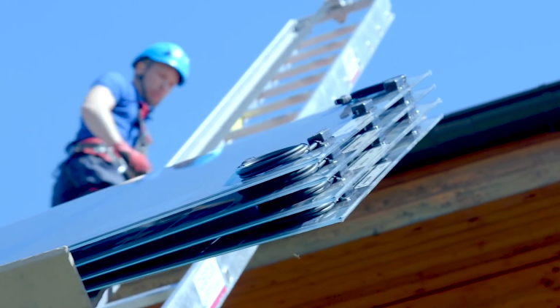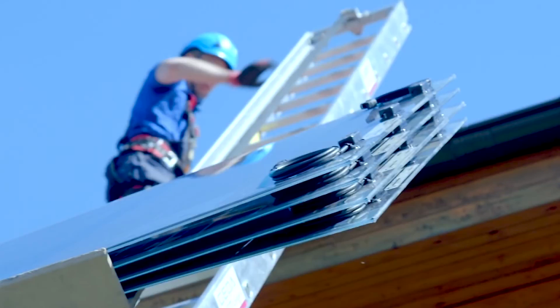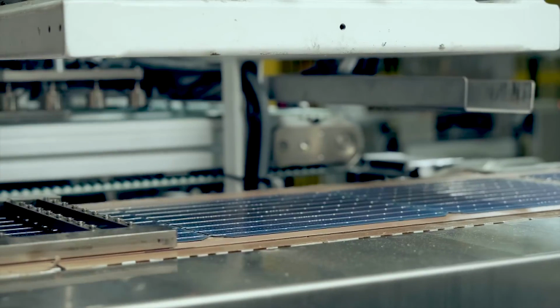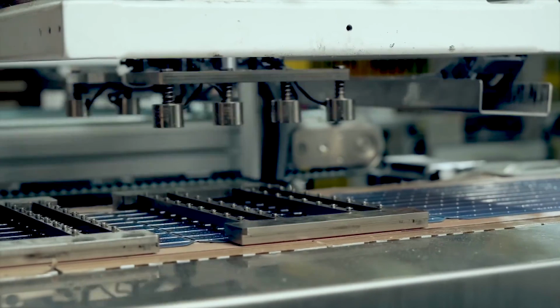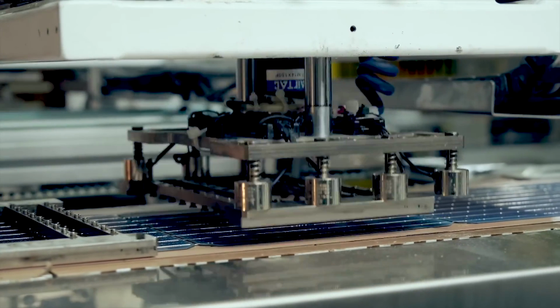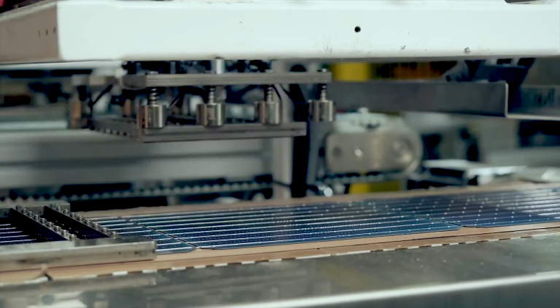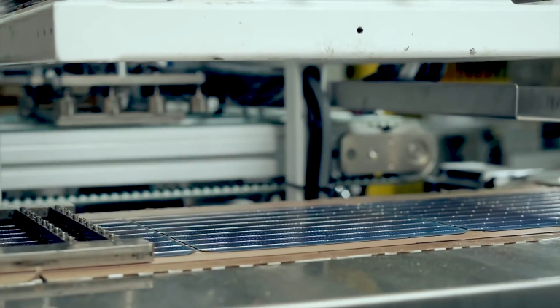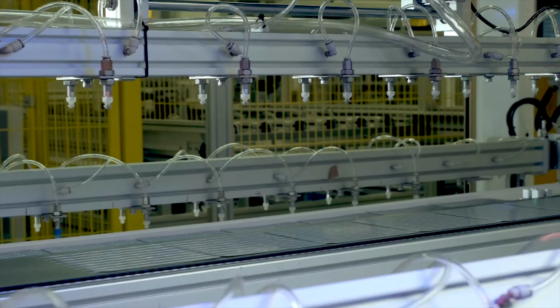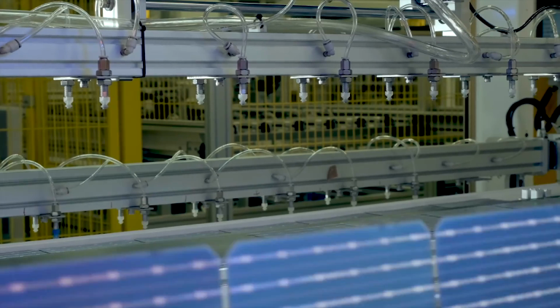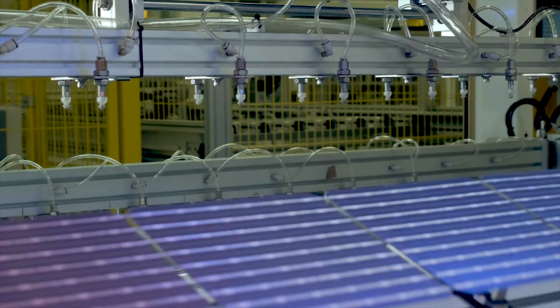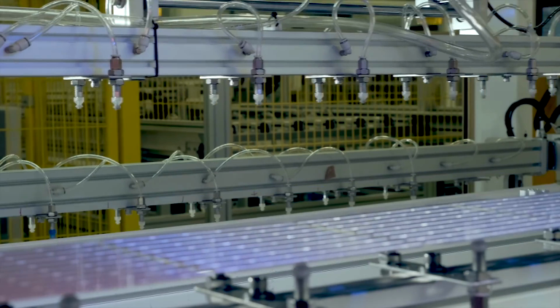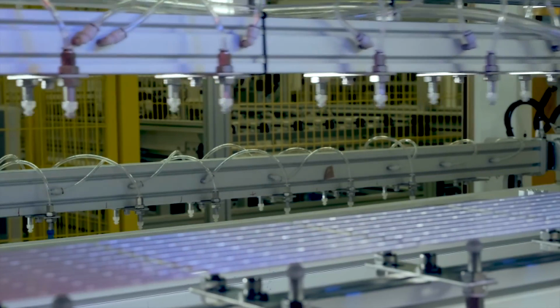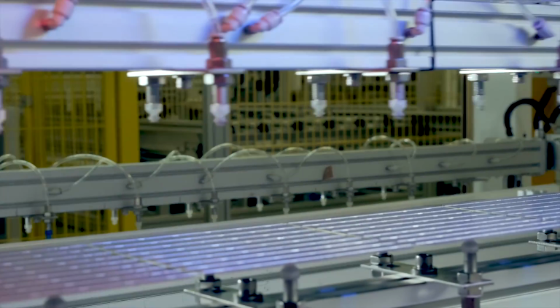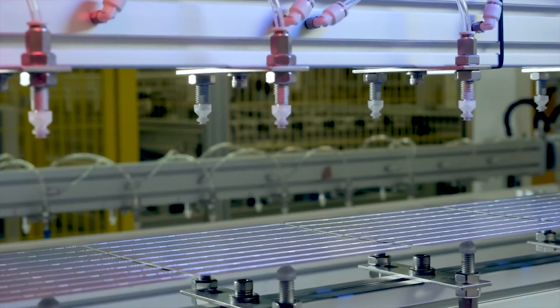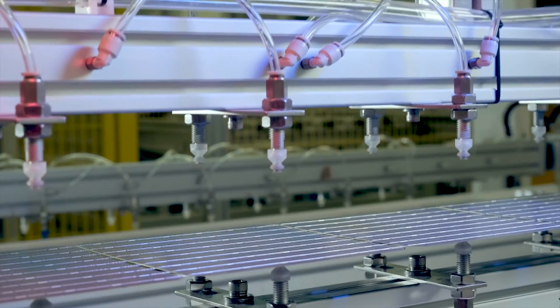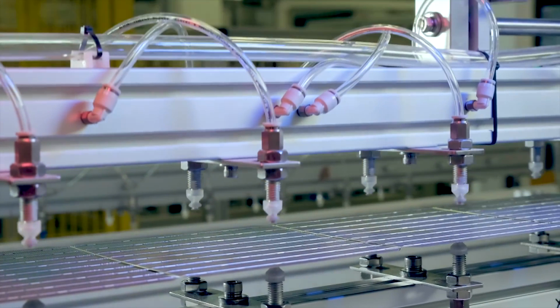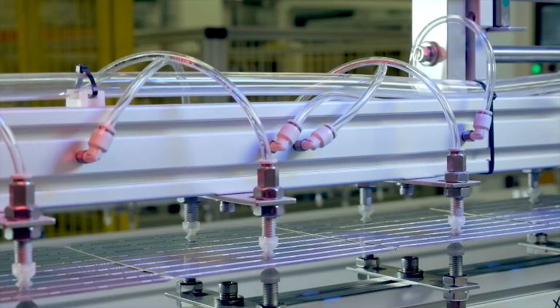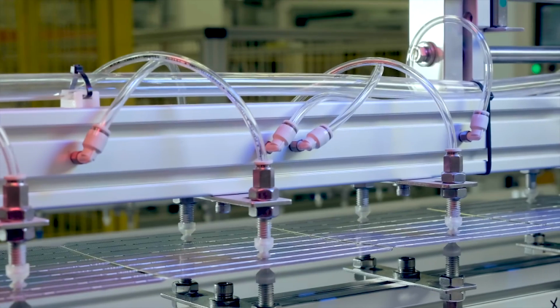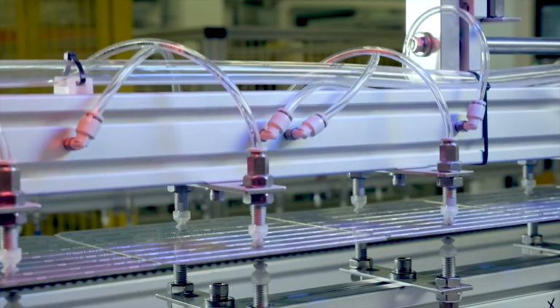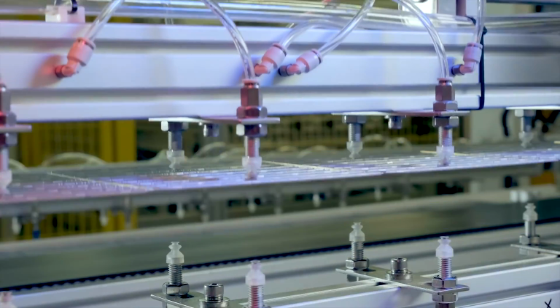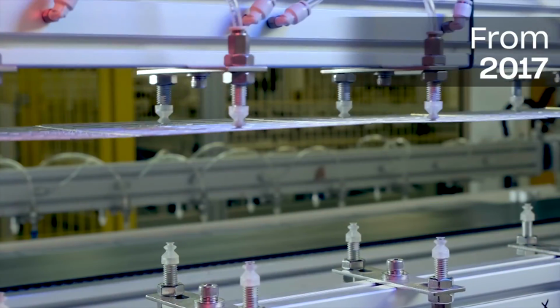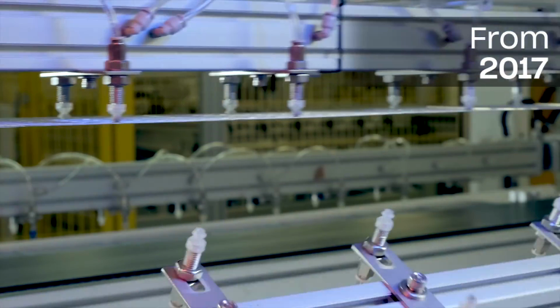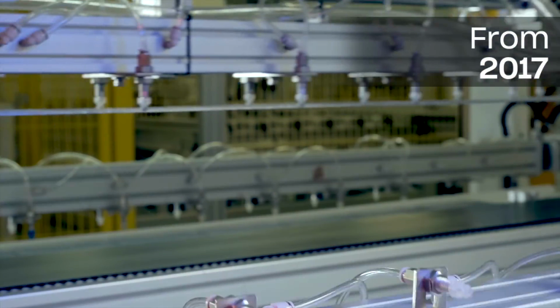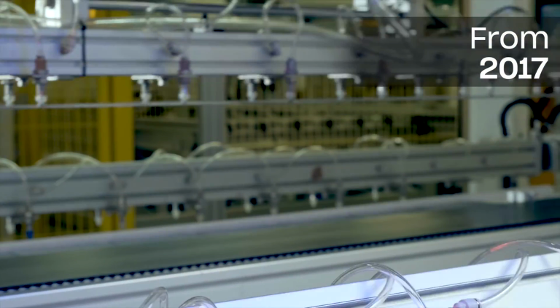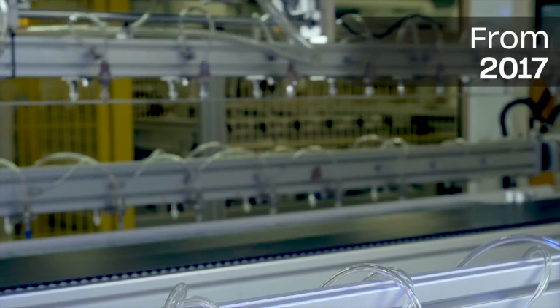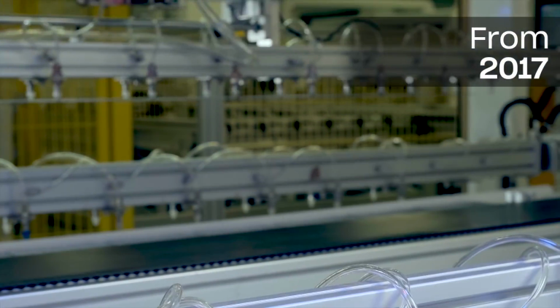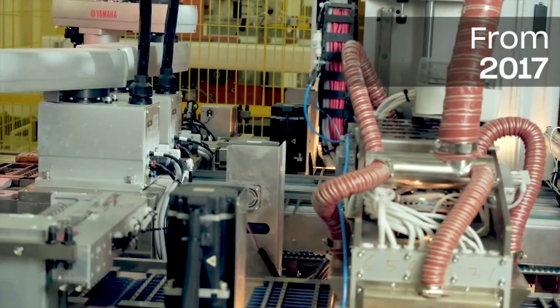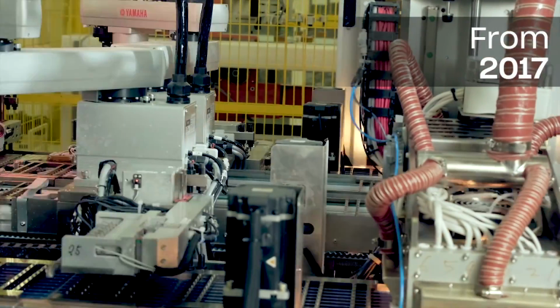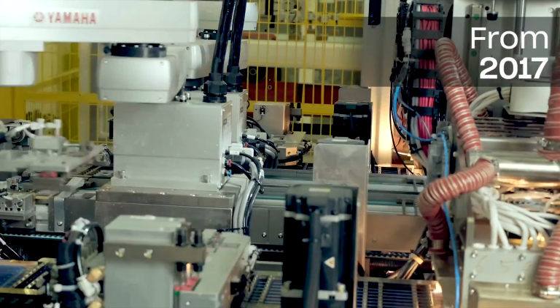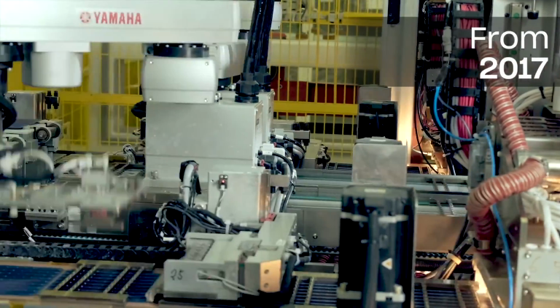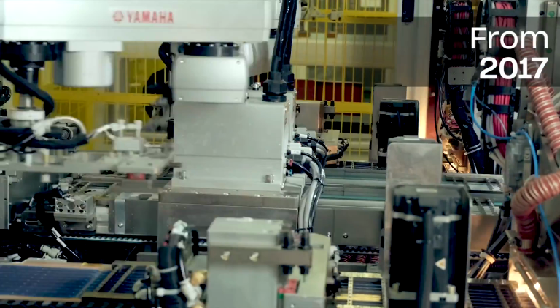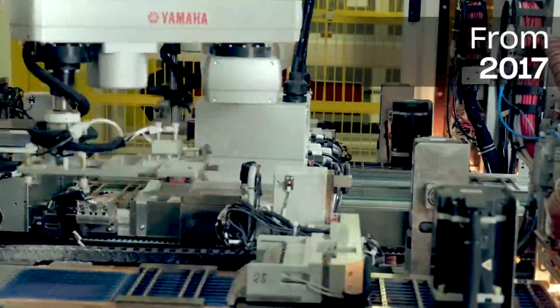All Solitec glass-glass solar panels are made with bifacial cells. Solitec introduced bifacial glass-glass solar panels in 2017, long before most of our competitors did so.